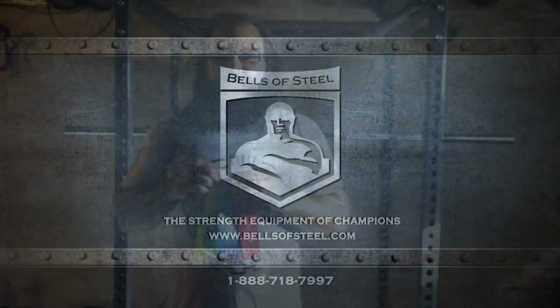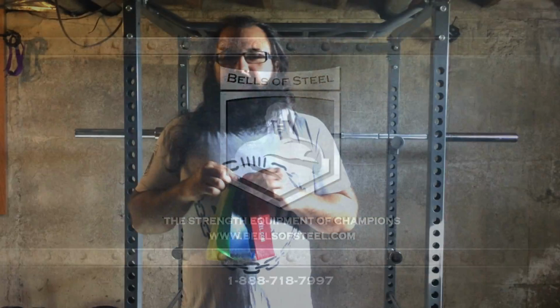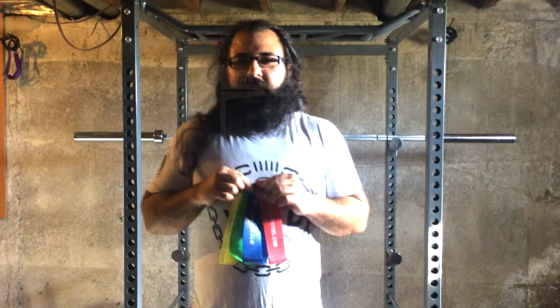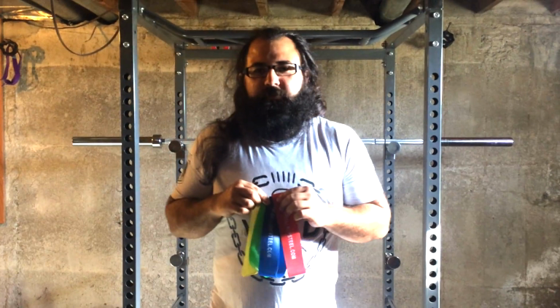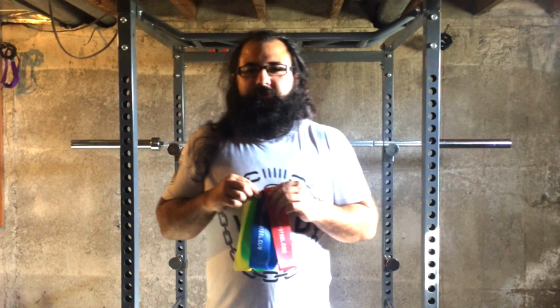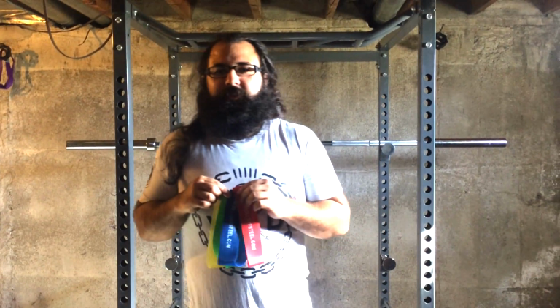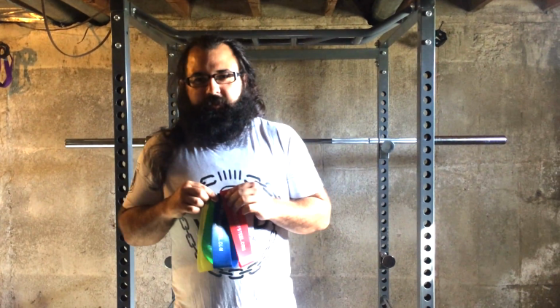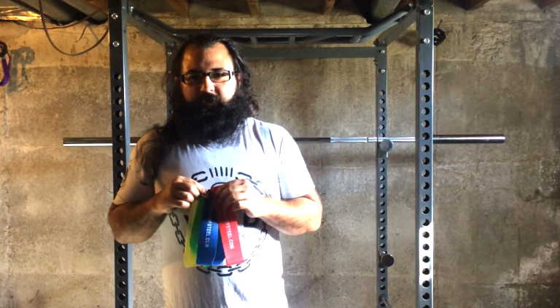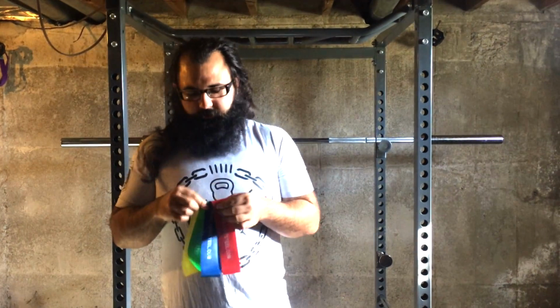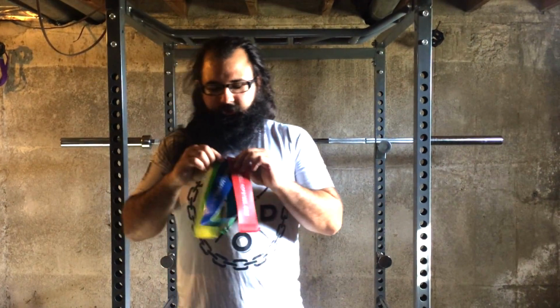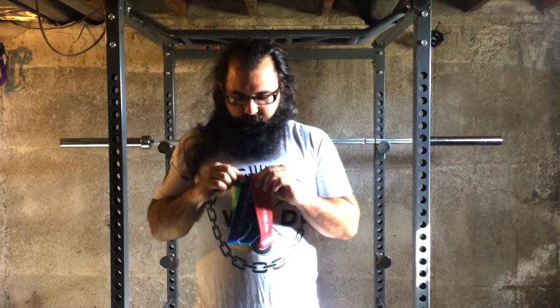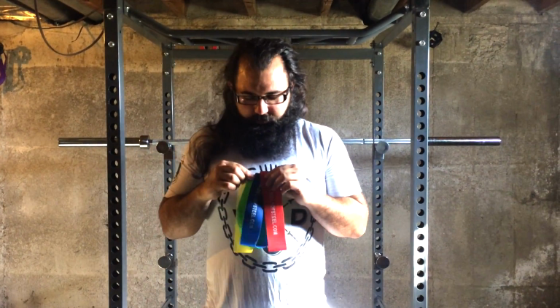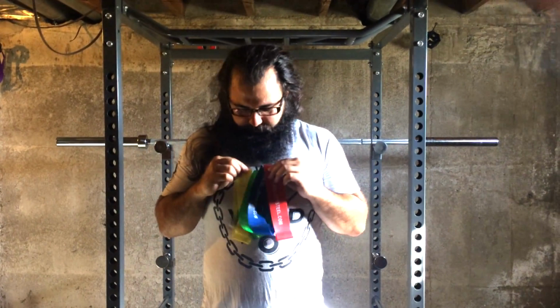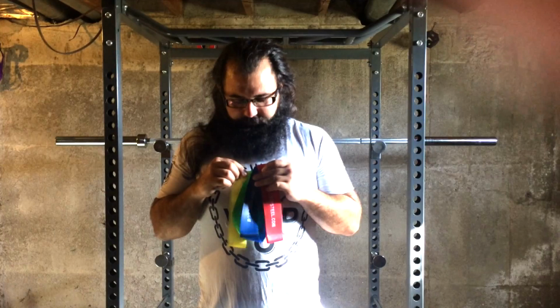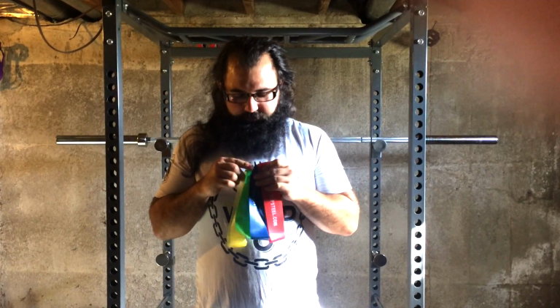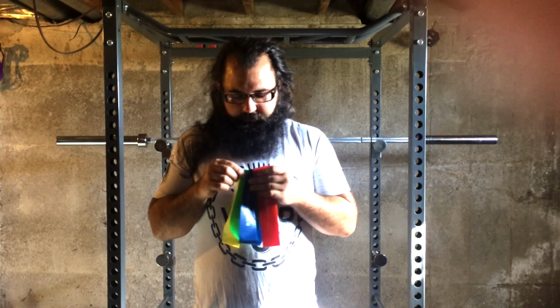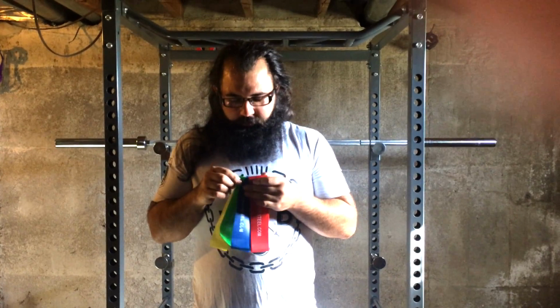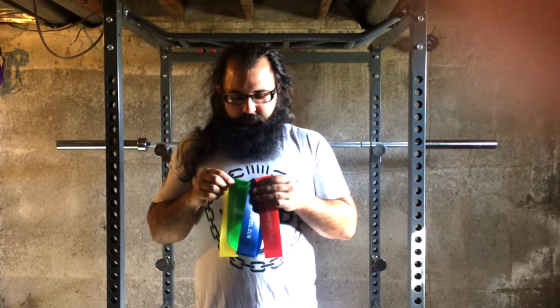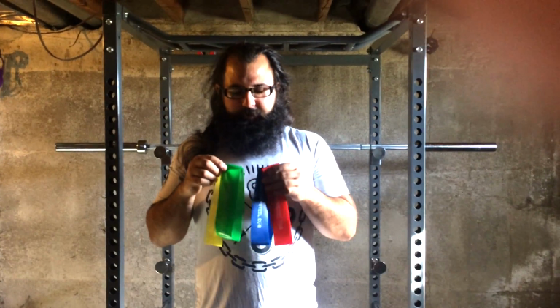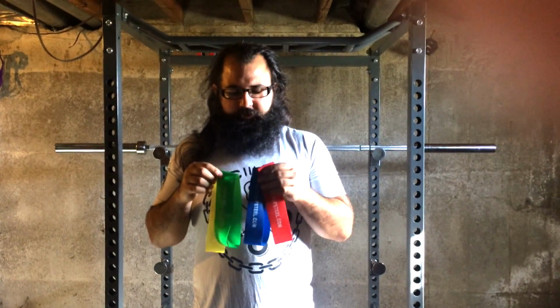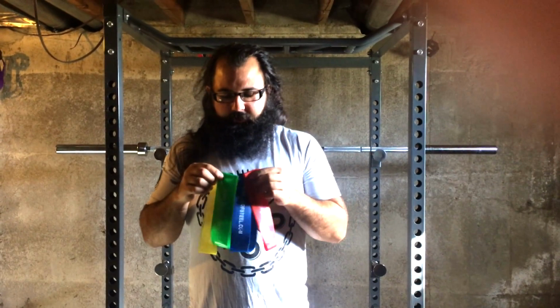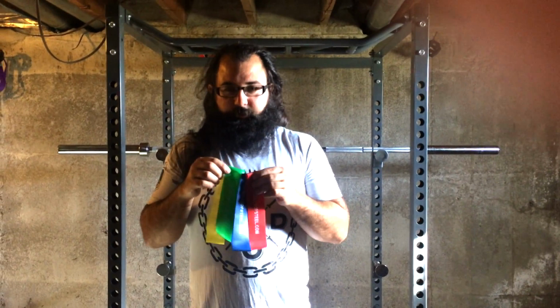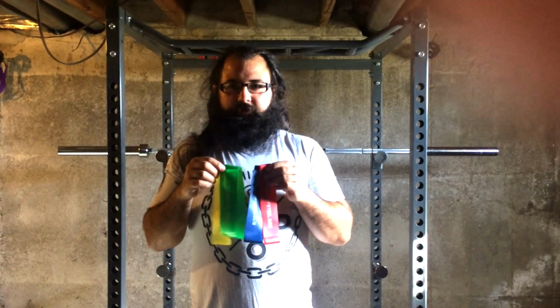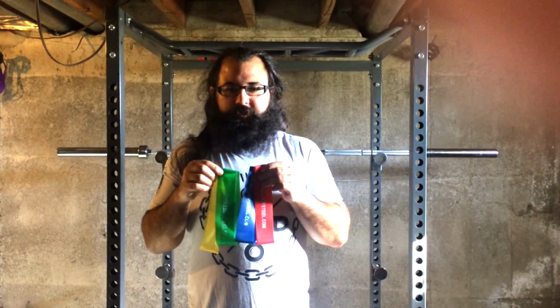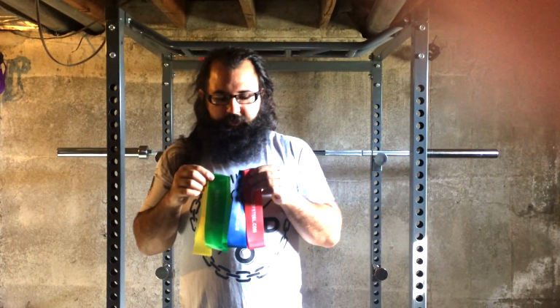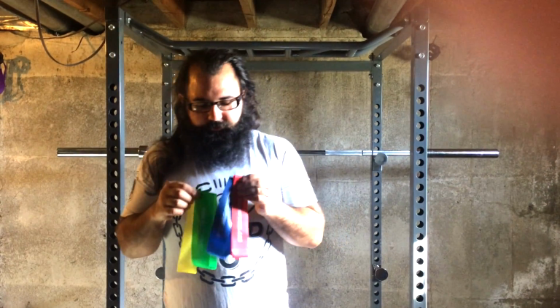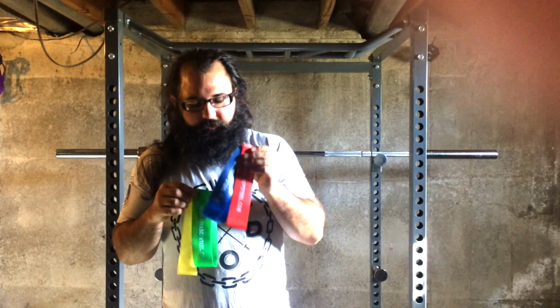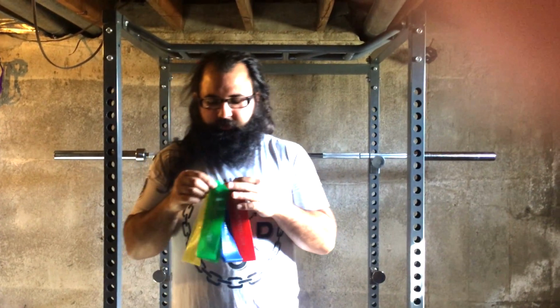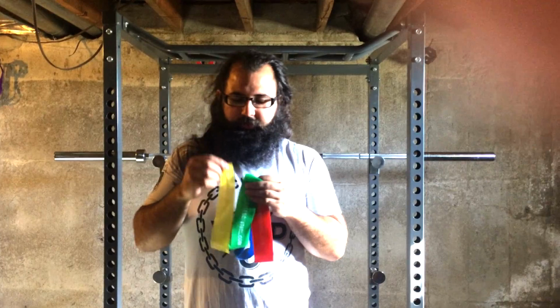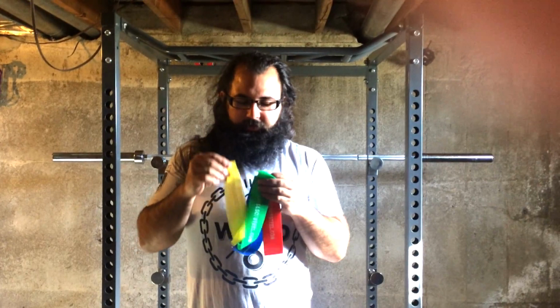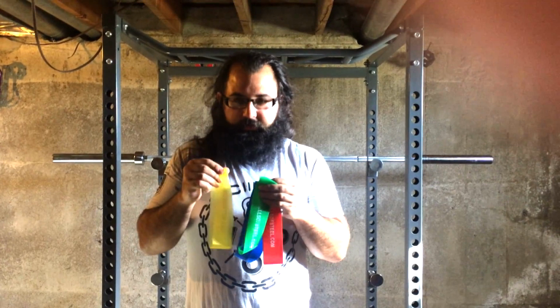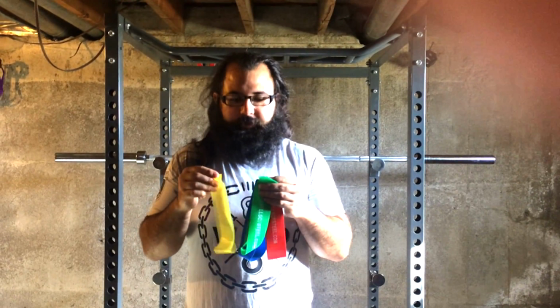Hey guys, Kayvon here from BellsofSteel.com. I just wanted to show you our mini resistance bands. These bands come in four different resistance sizes, red being the strongest, yellow being the slimmest.